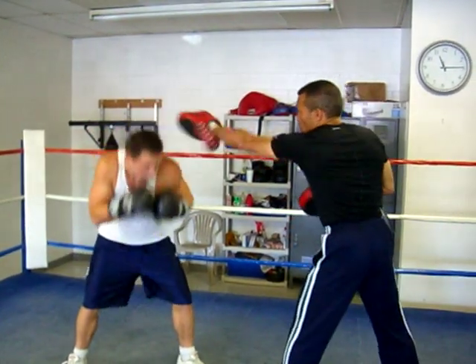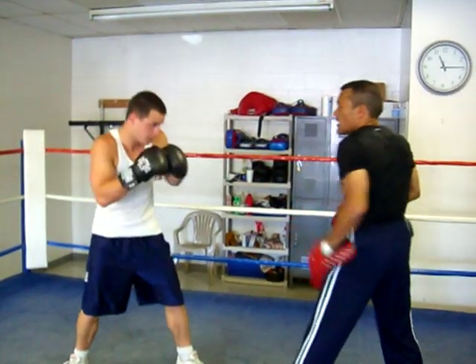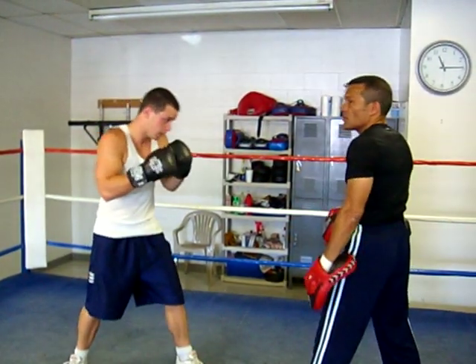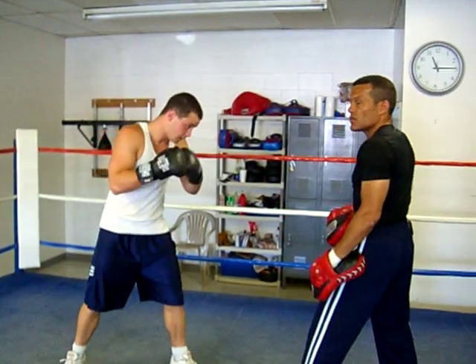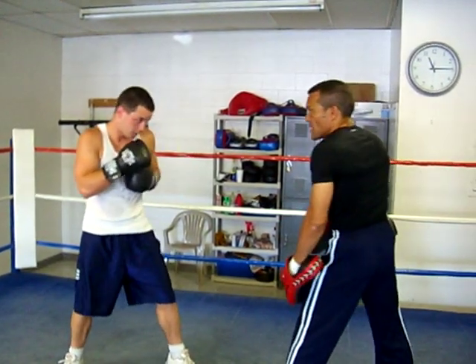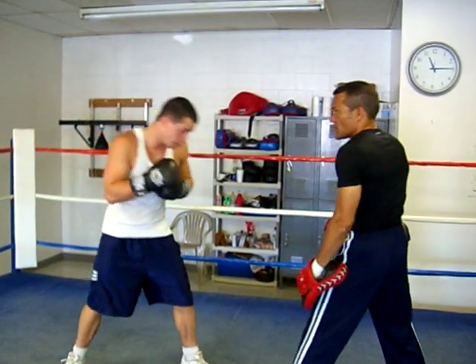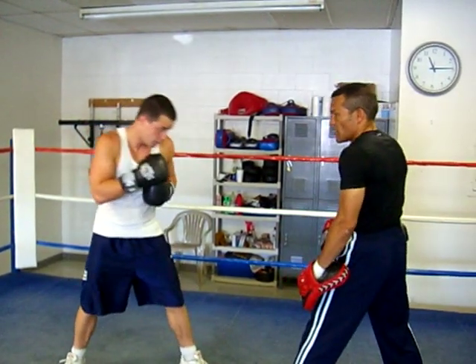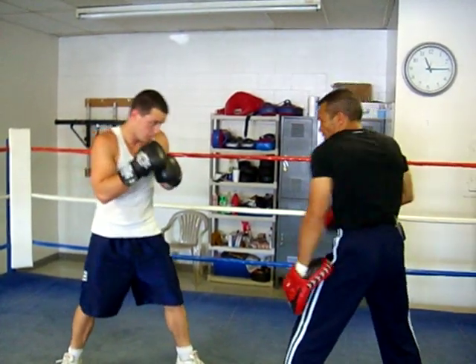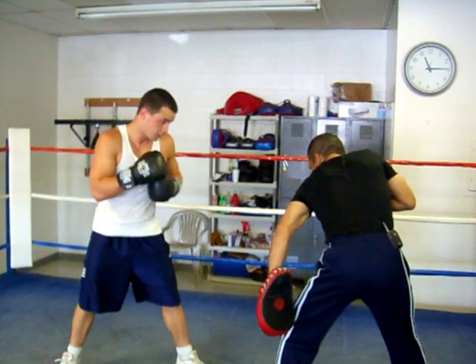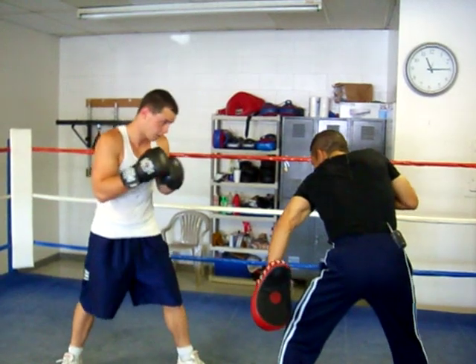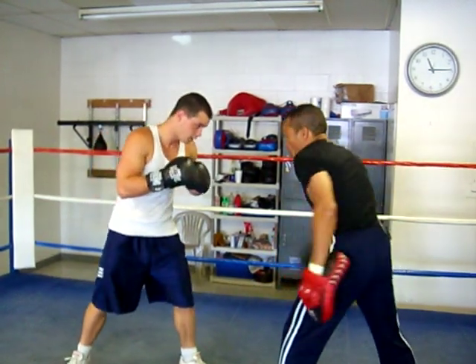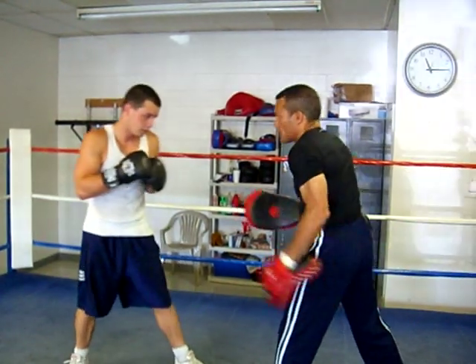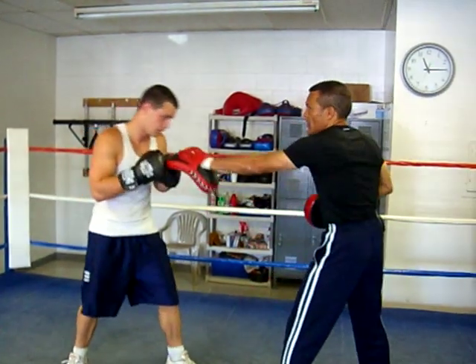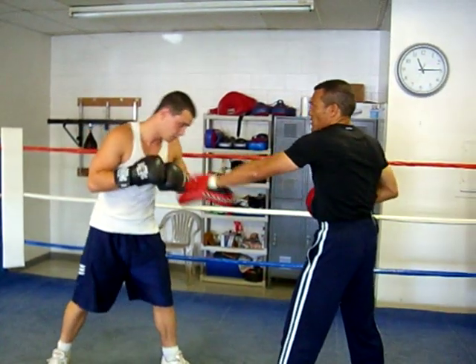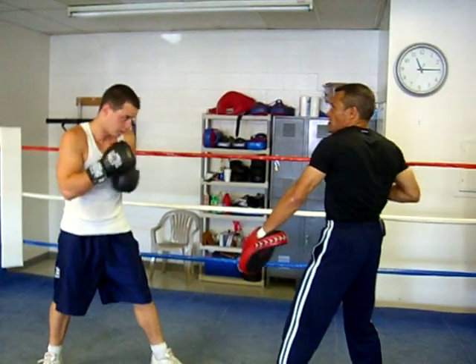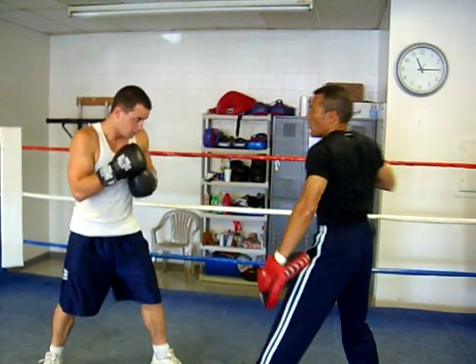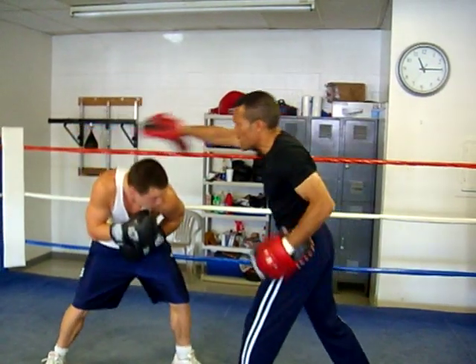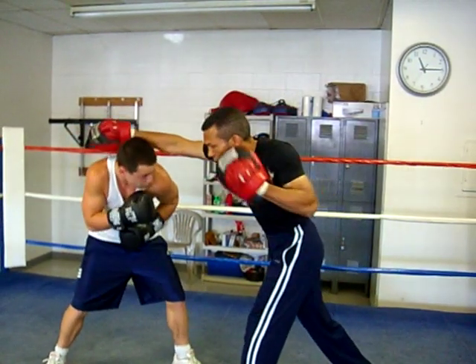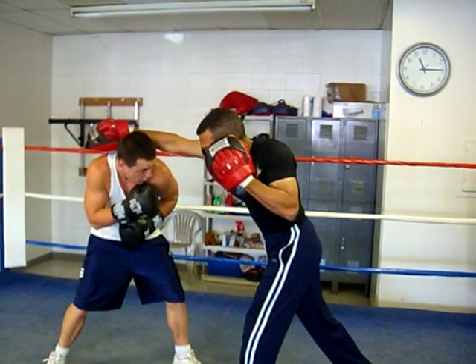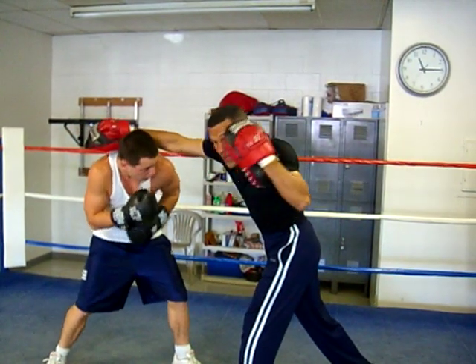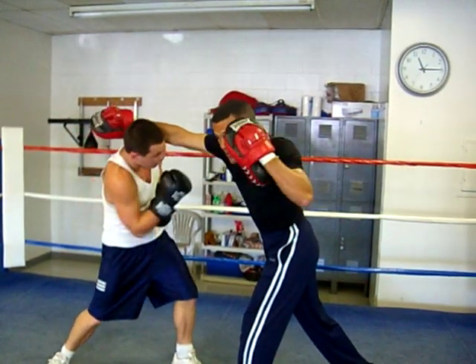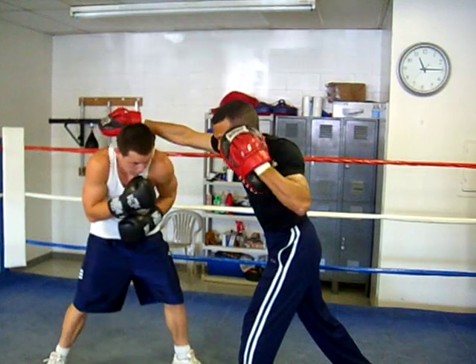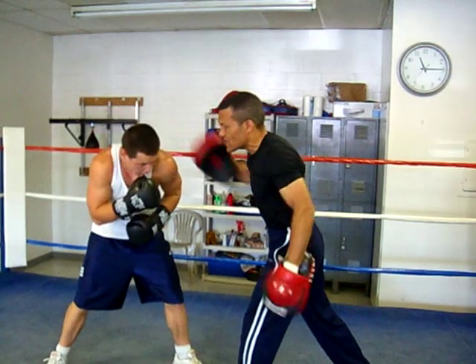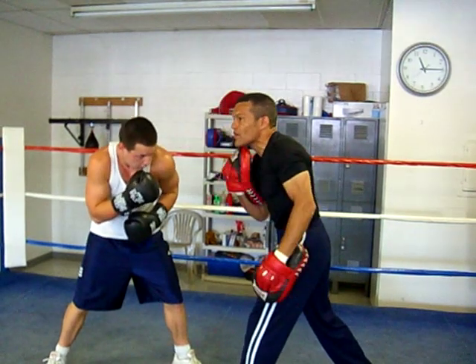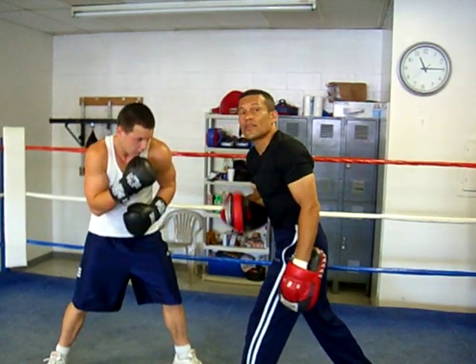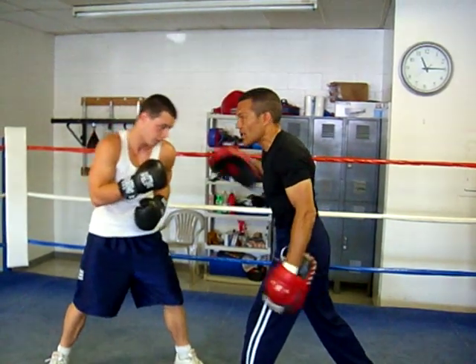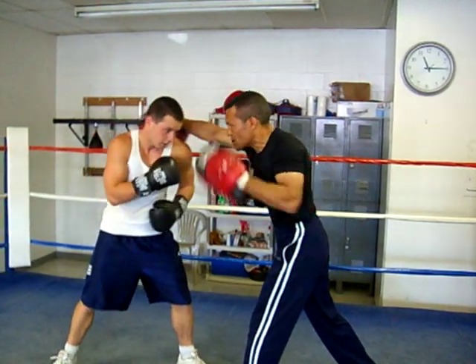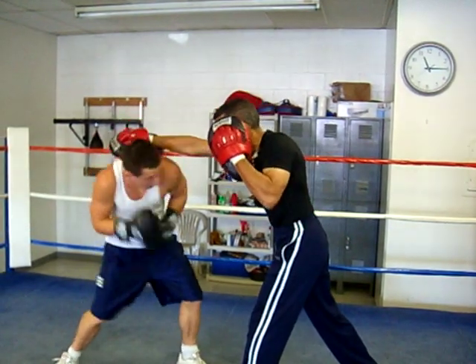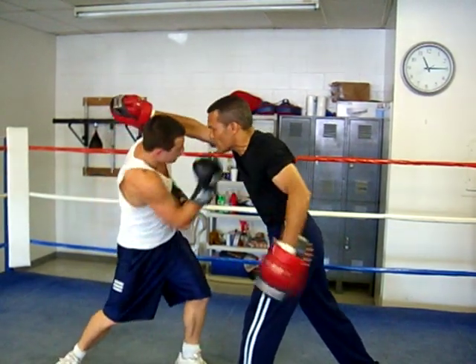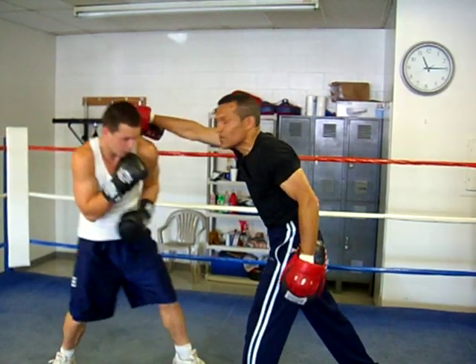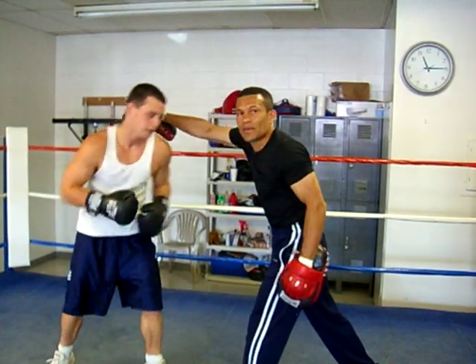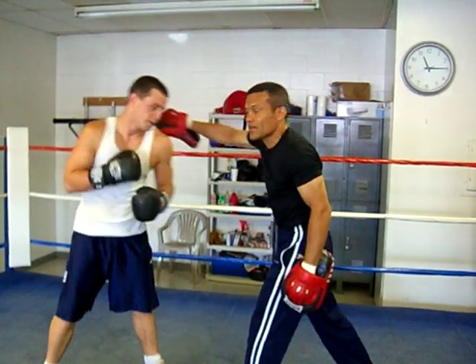What Max is demonstrating now is a bob right, uppercut. How this works is I try to throw a right — this side of my face is protected, but underneath here is not, because my right hand is hitting me with an uppercut right there.